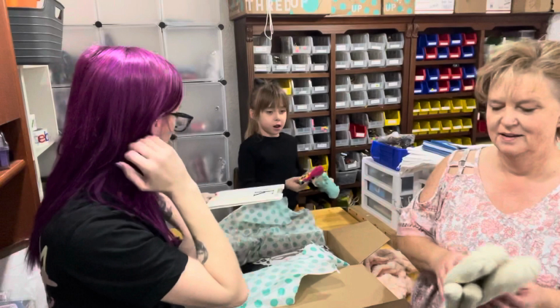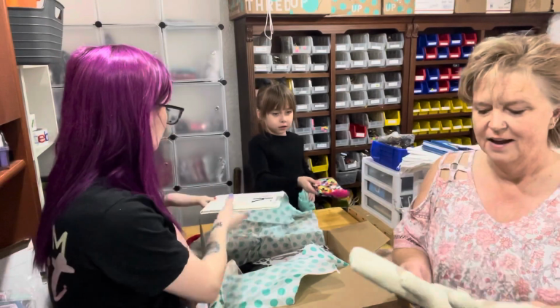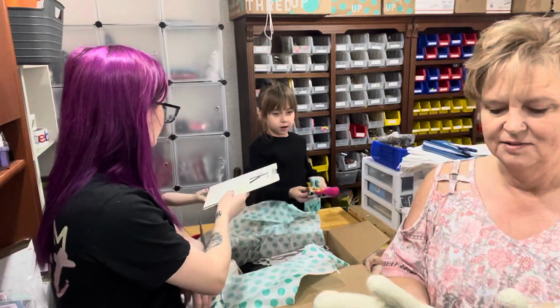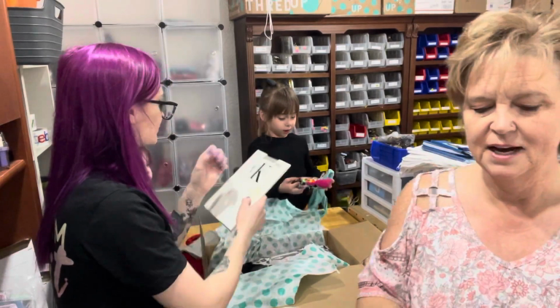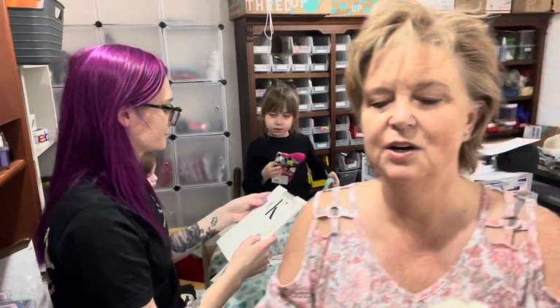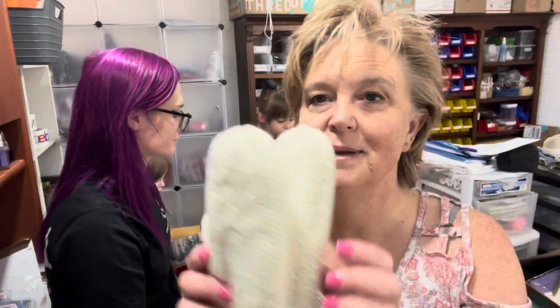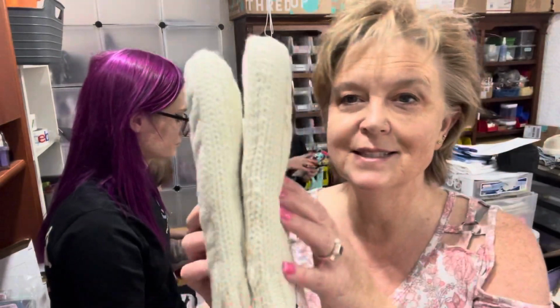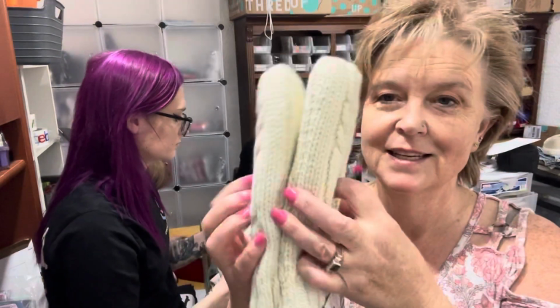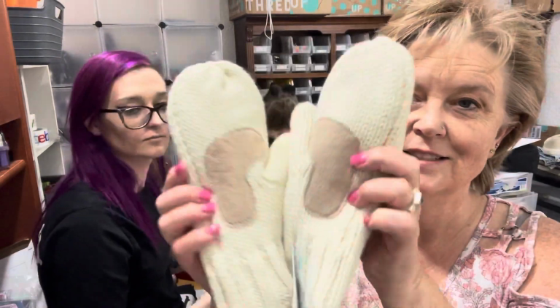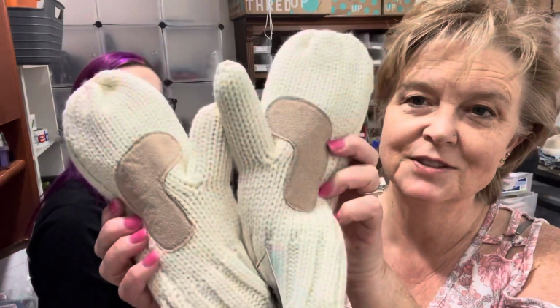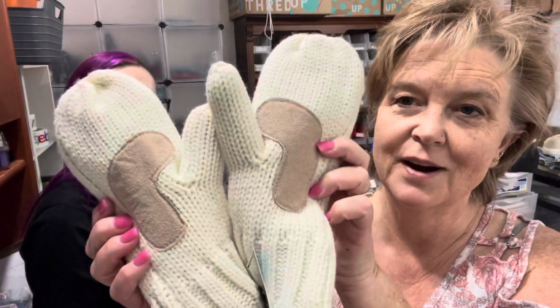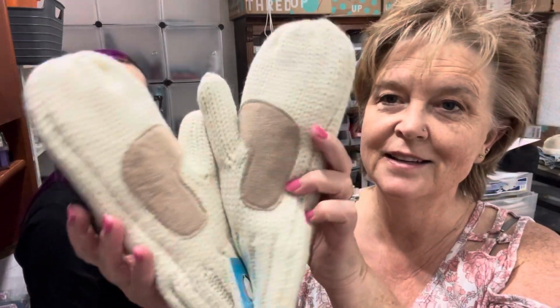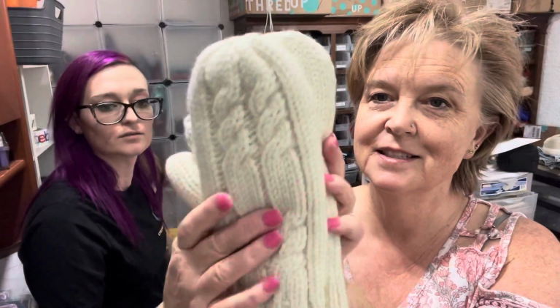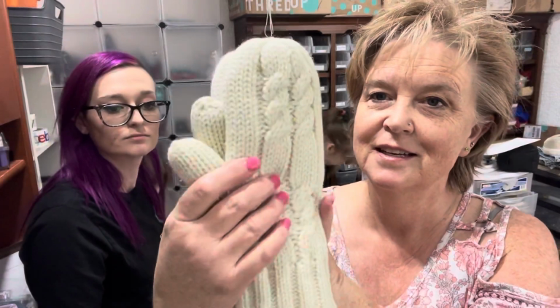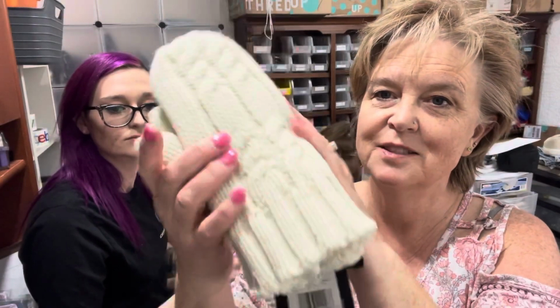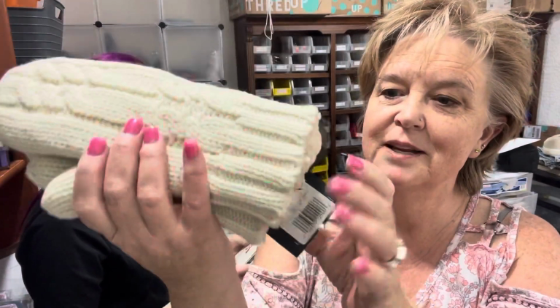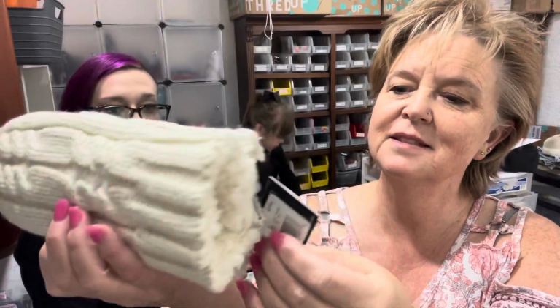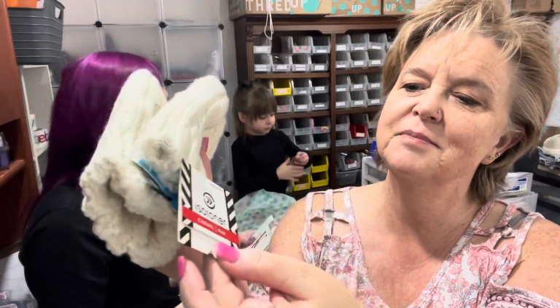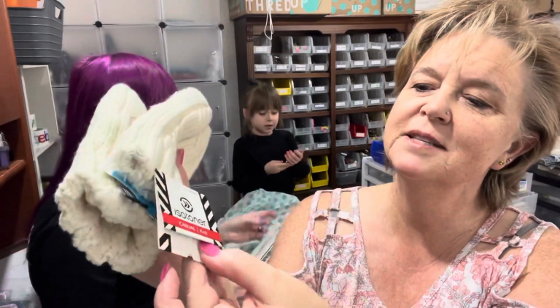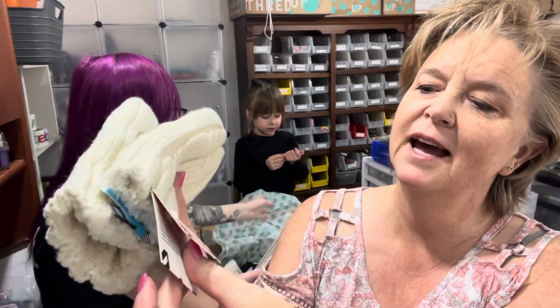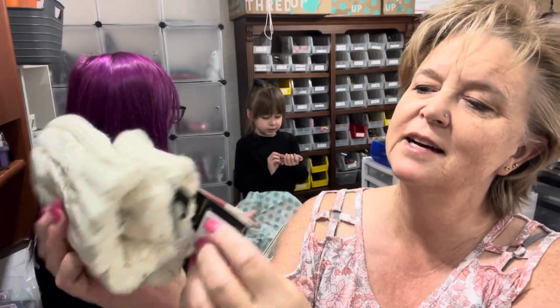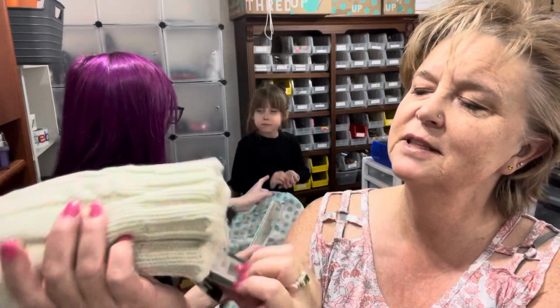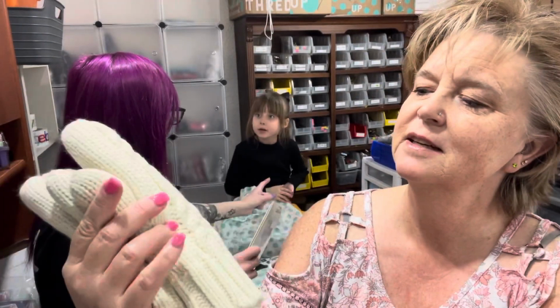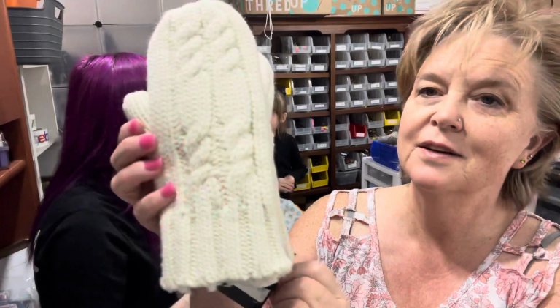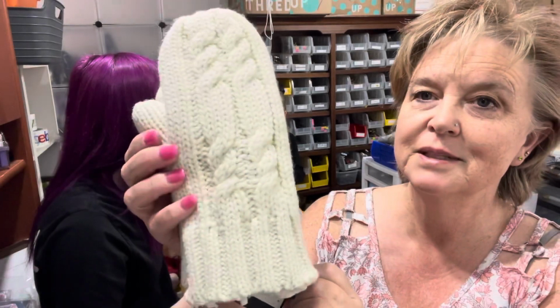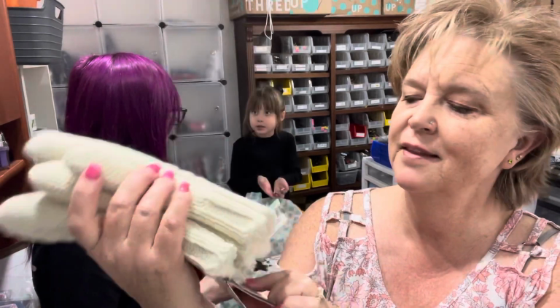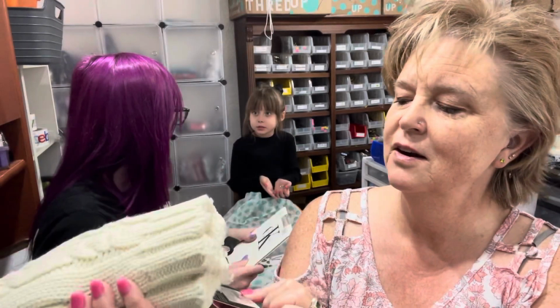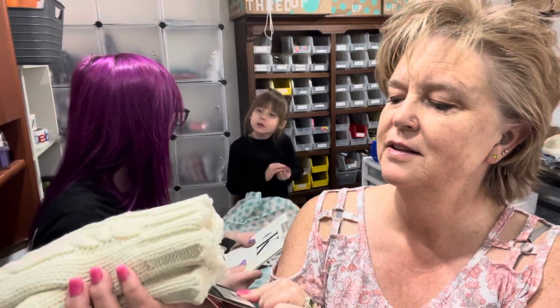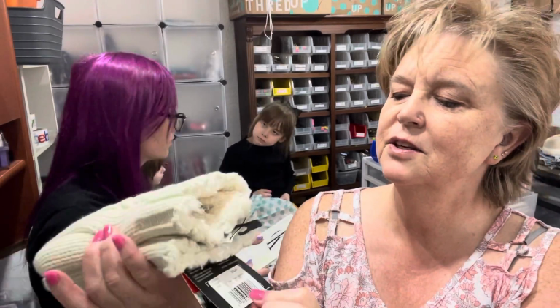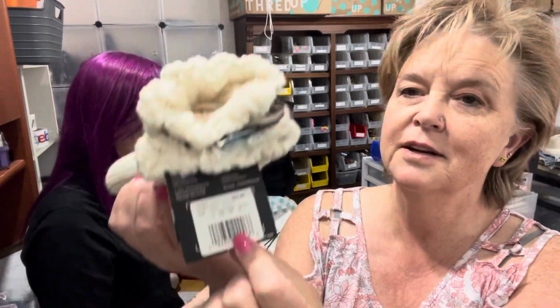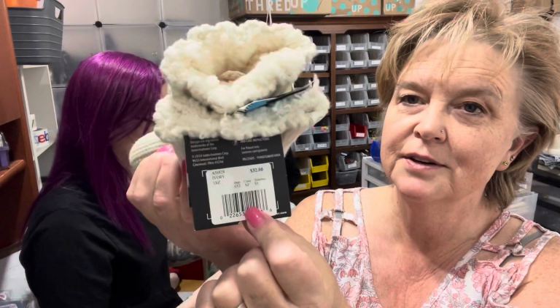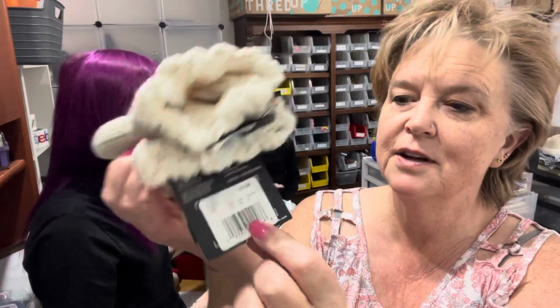I have some Isotoner Mittens. Isotoner's a good brand — yes, they are. Nice, pretty mittens. New with tags, casual knit, little cable knit on there. These are cute. Regularly $32.00.